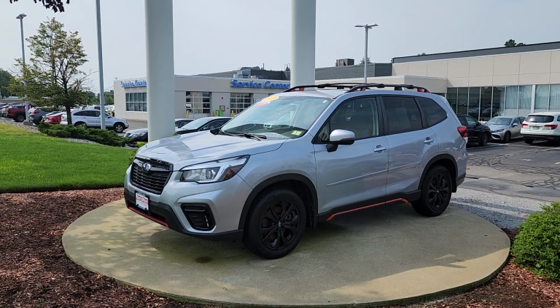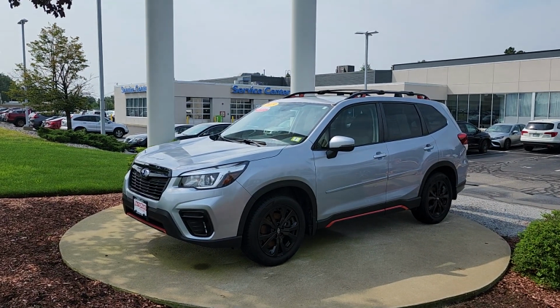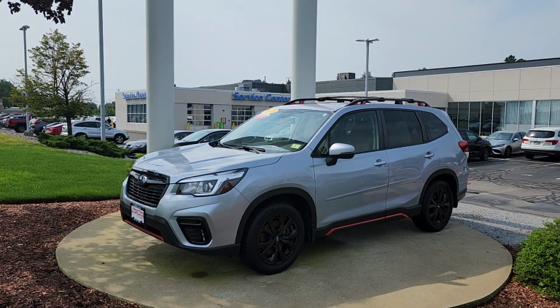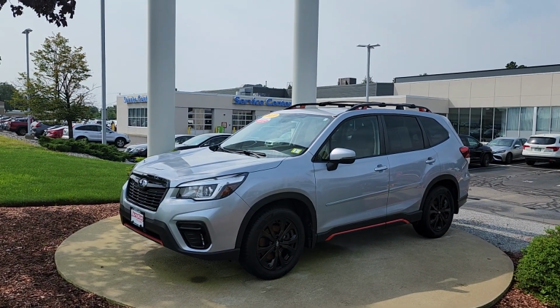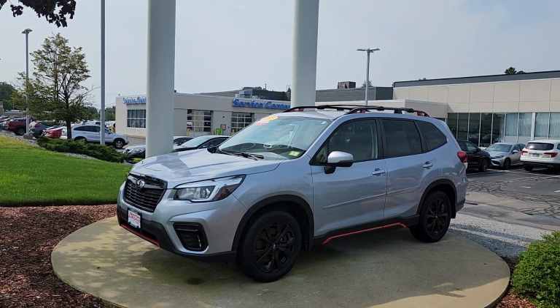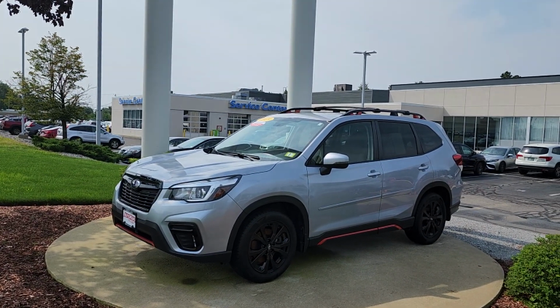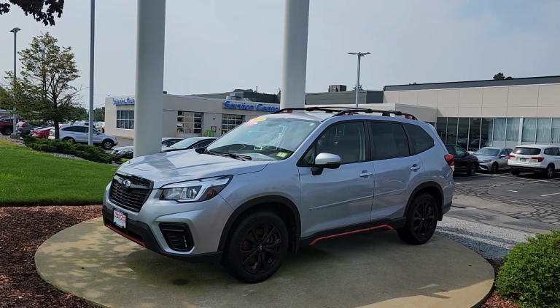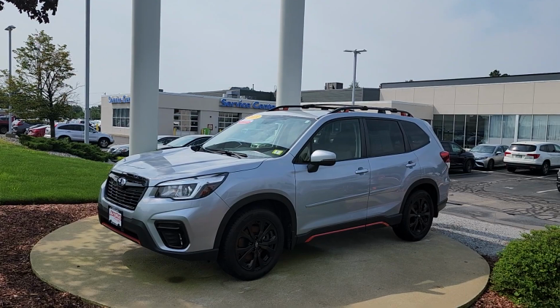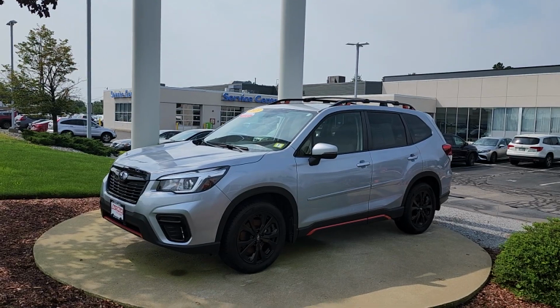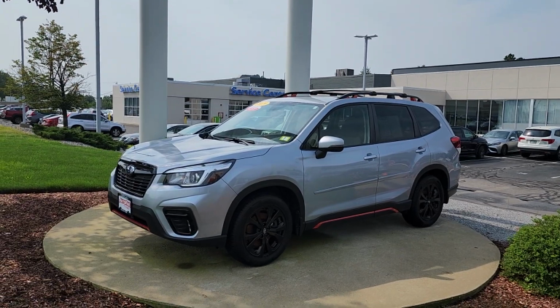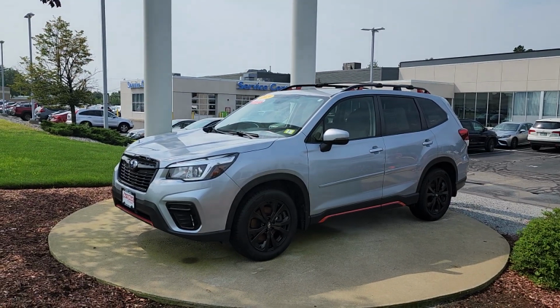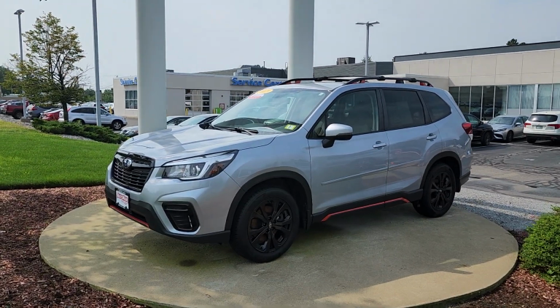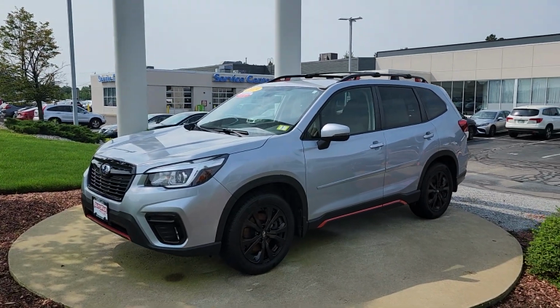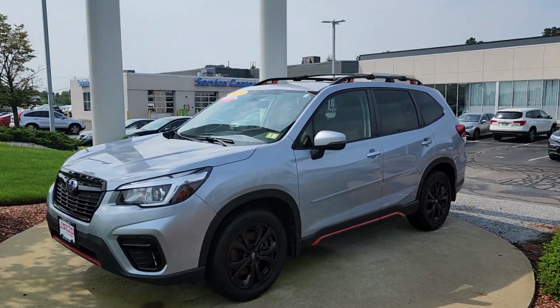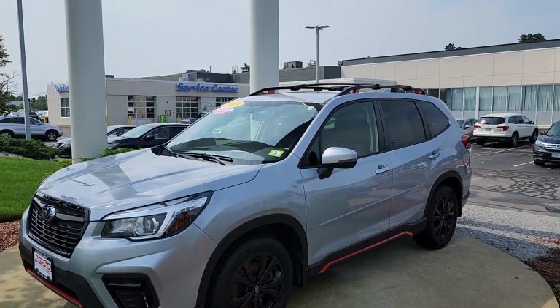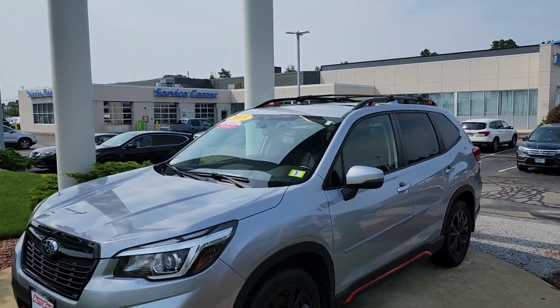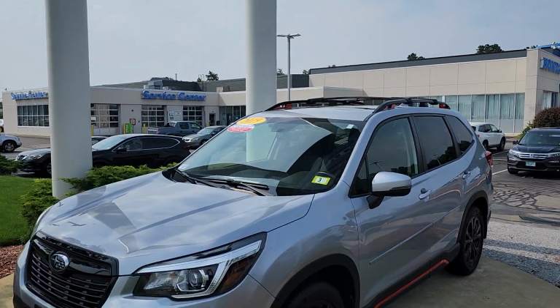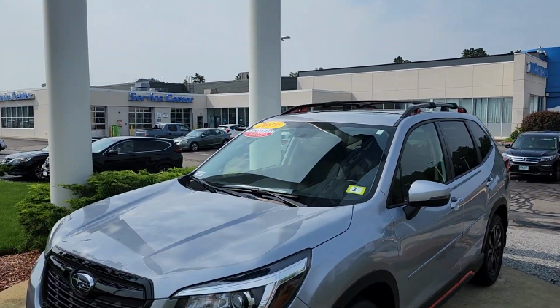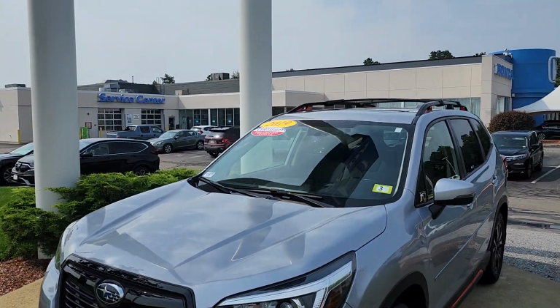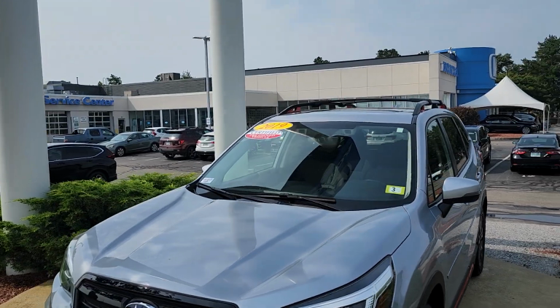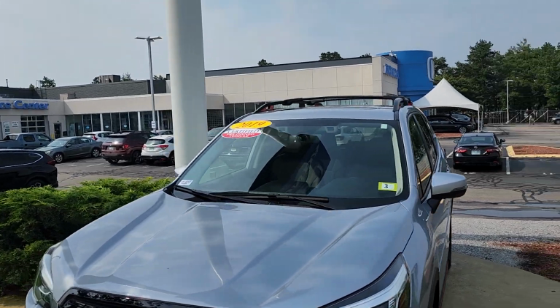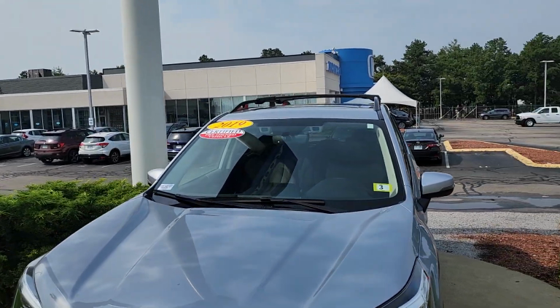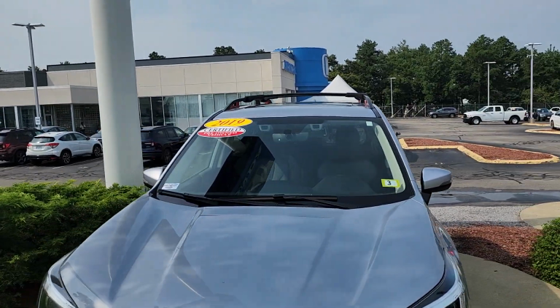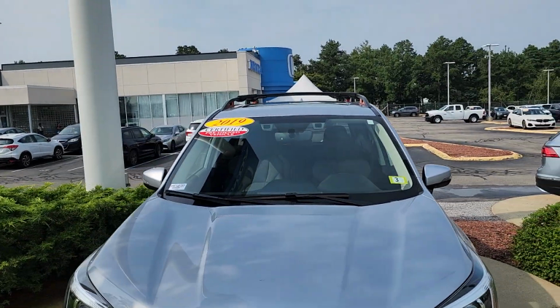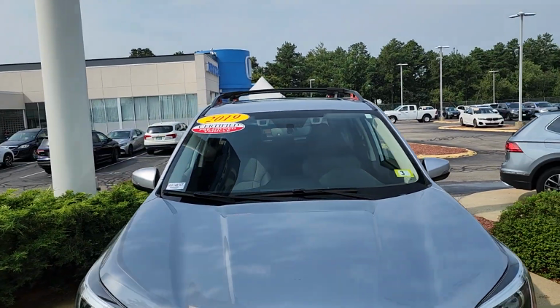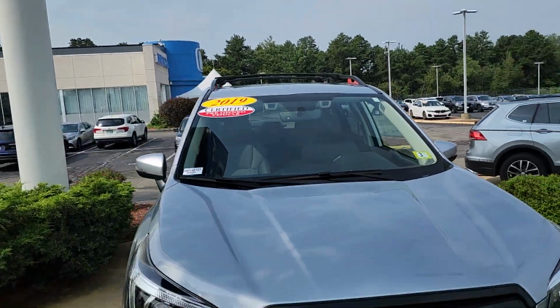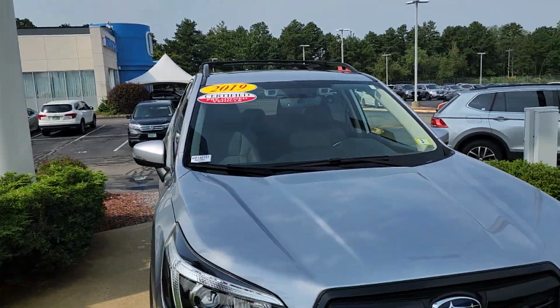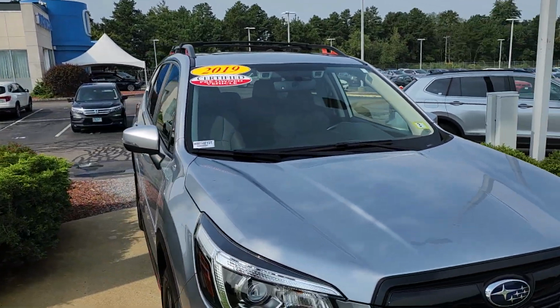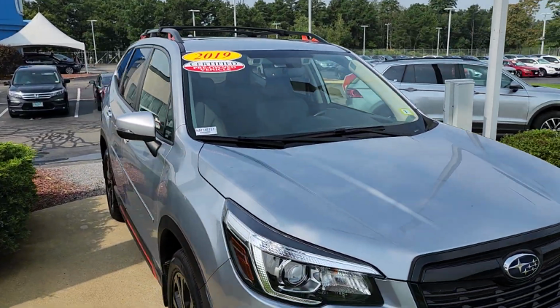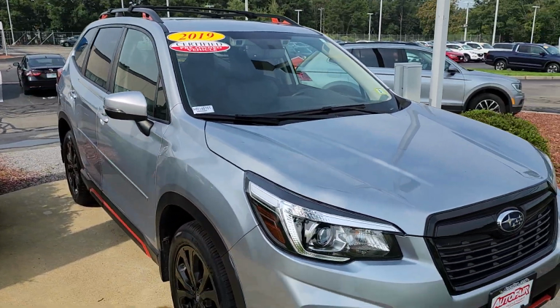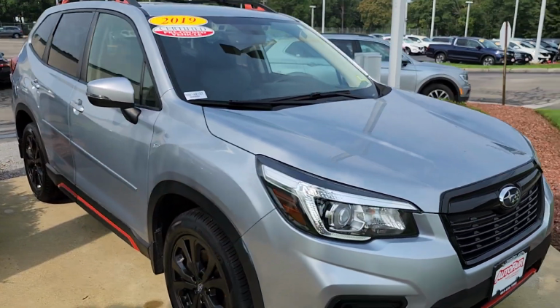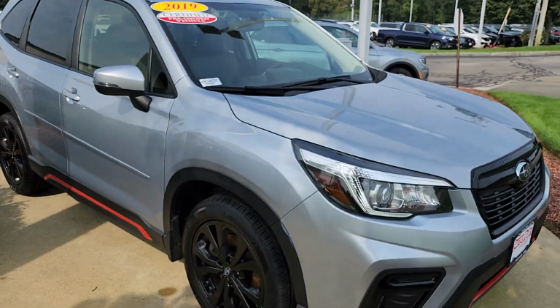Good morning, Michael. This is Jeff Redlinger with AutoFair Honda. I'm standing here with the 2019 Subaru Forester Sport. This is an AutoFair certified vehicle, meaning that your powertrain will be covered up to three years from the point of purchase or up to 125,000 miles.